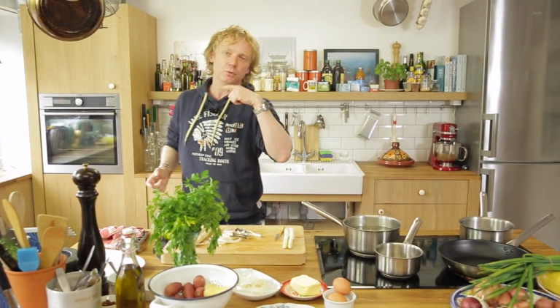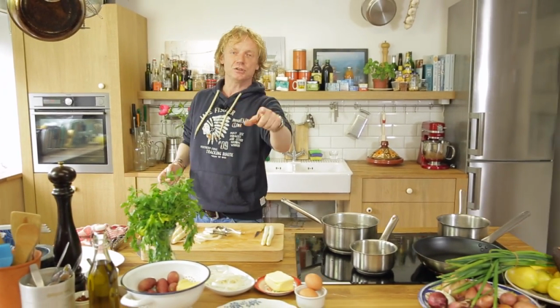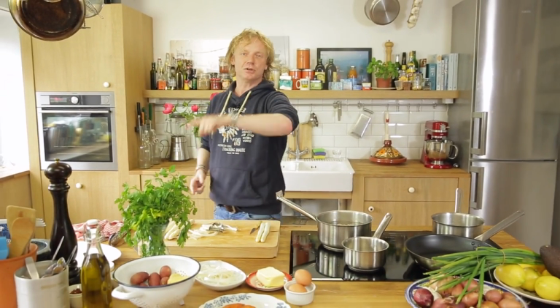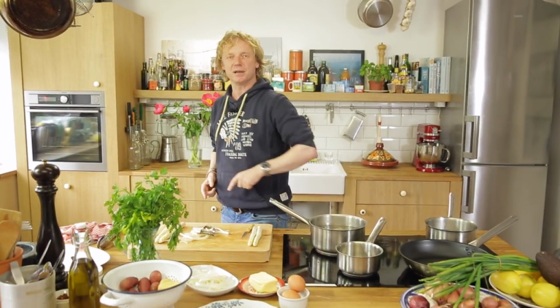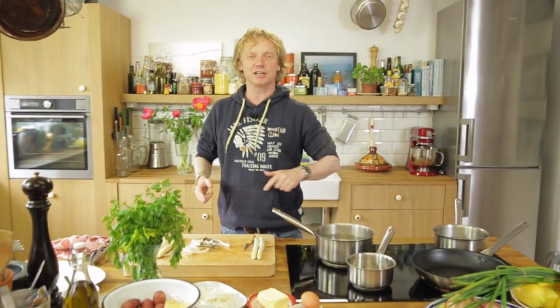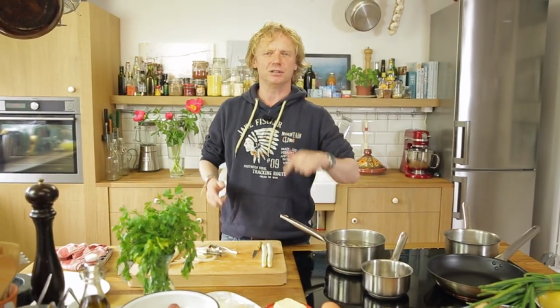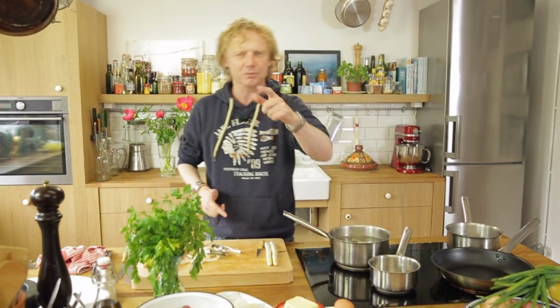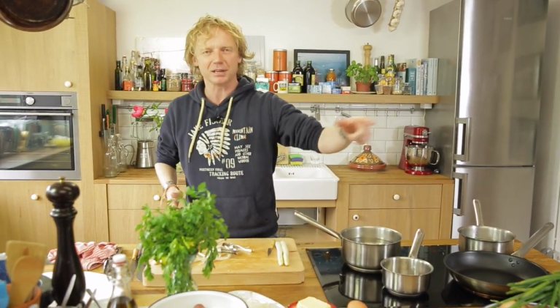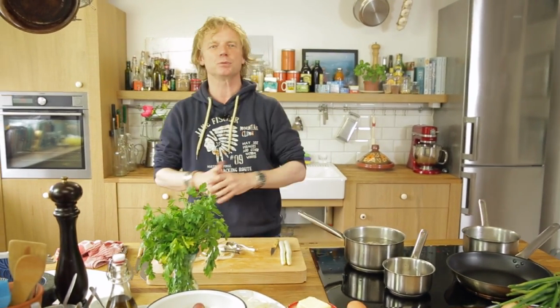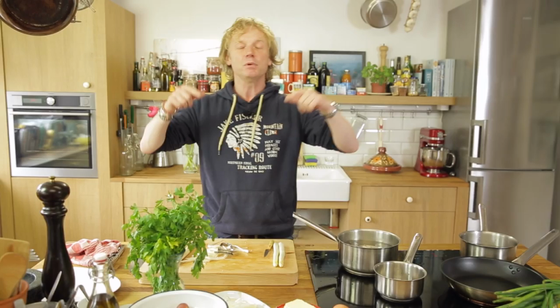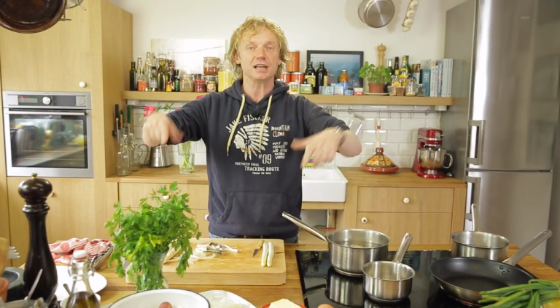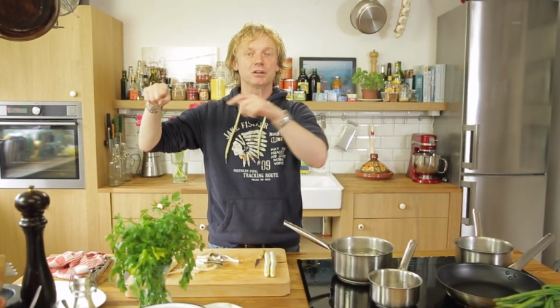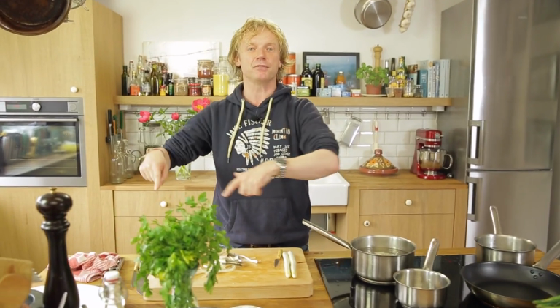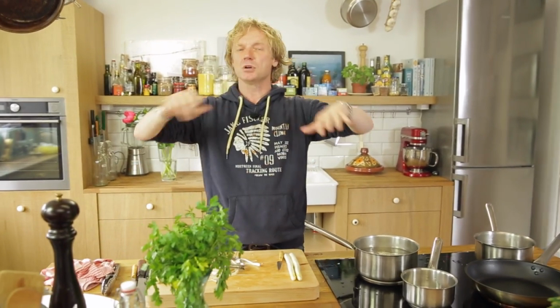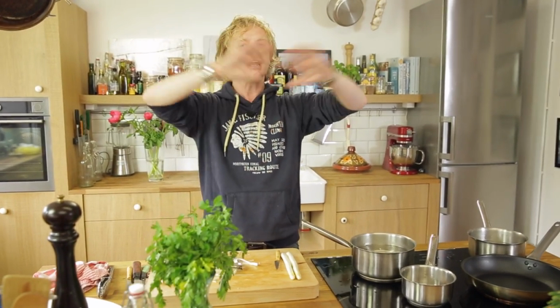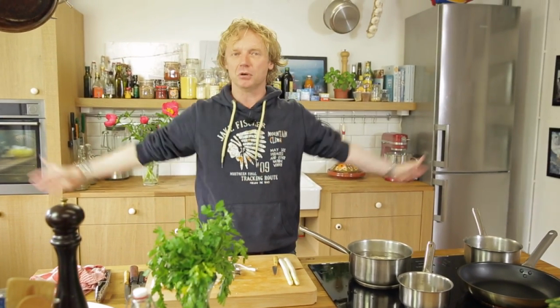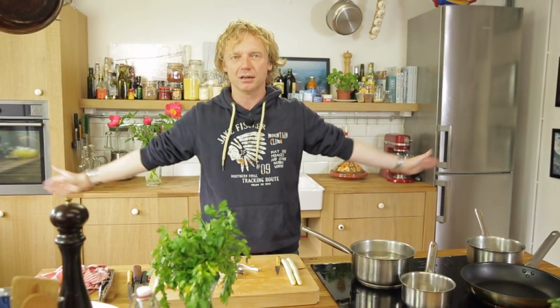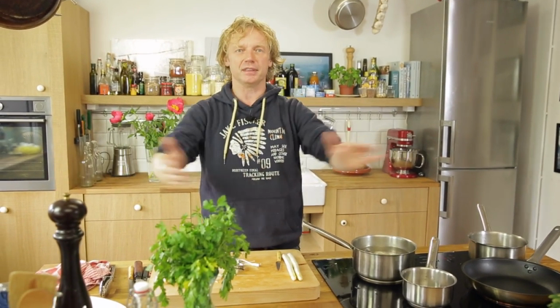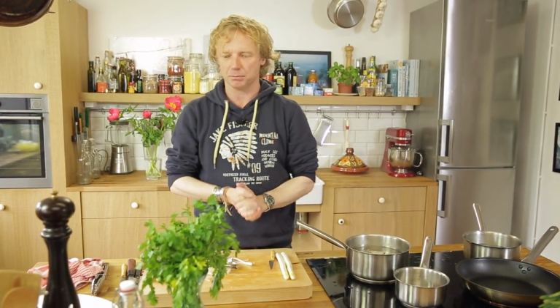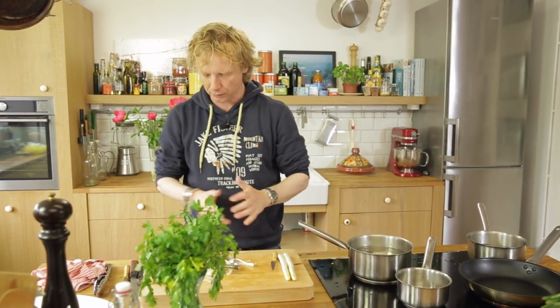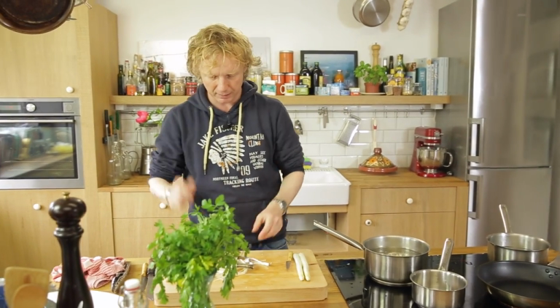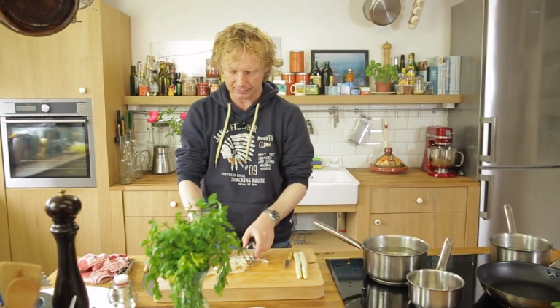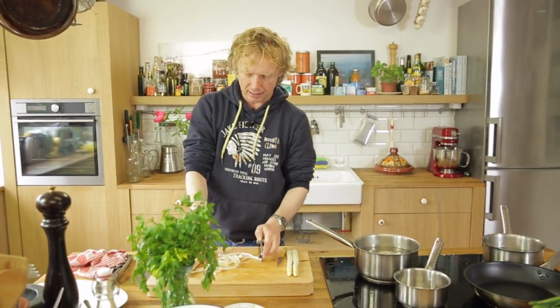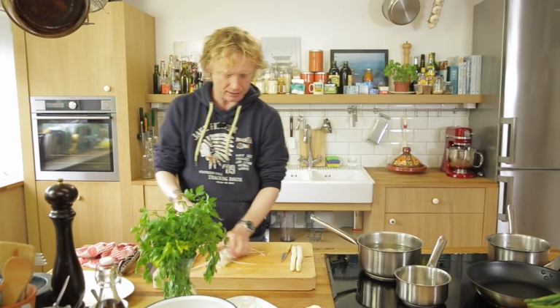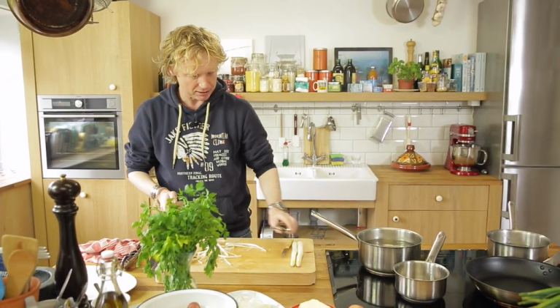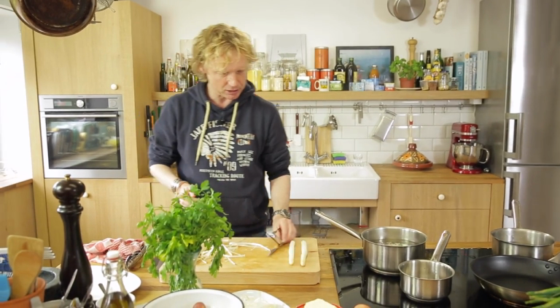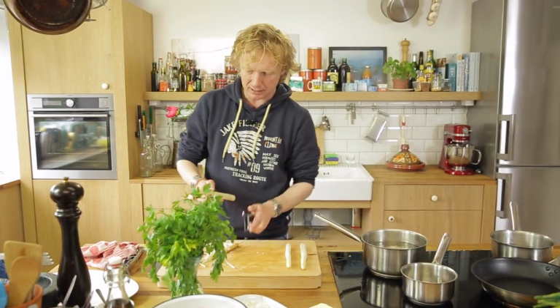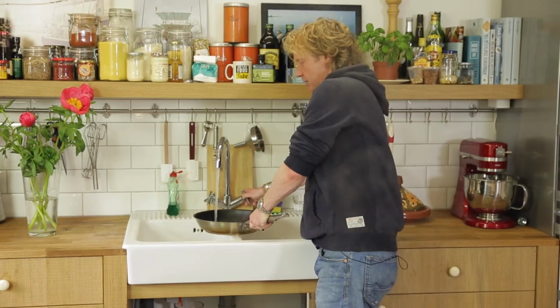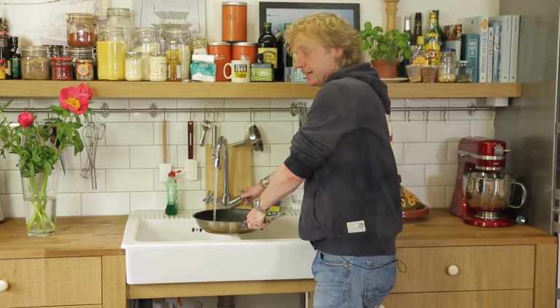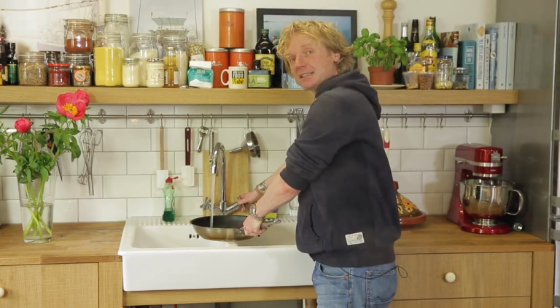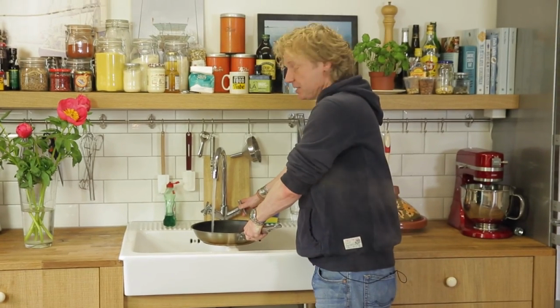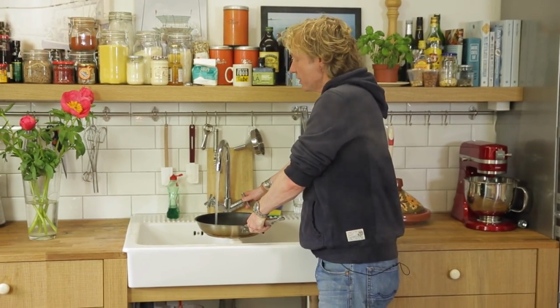If we choose you as the best recipe, we will send you a copy of this book wherever you are on this beautiful planet. Okay, continue with the asparagus — next step is cooking them.